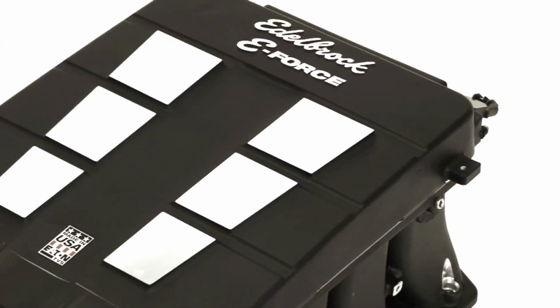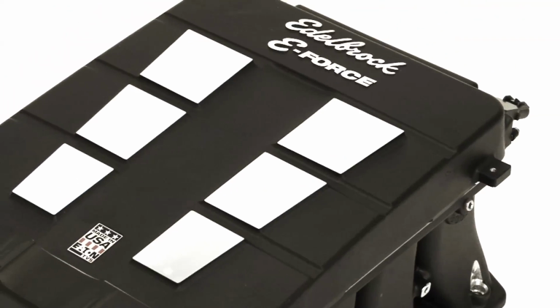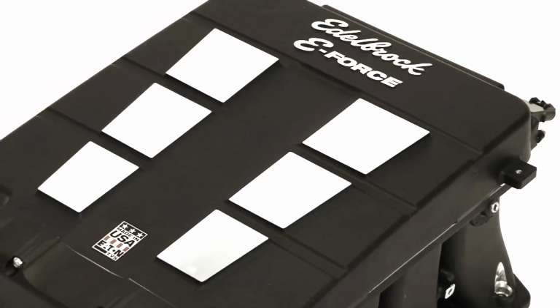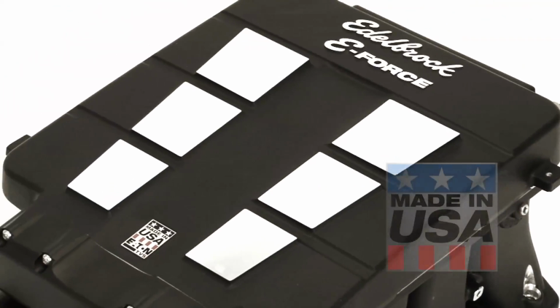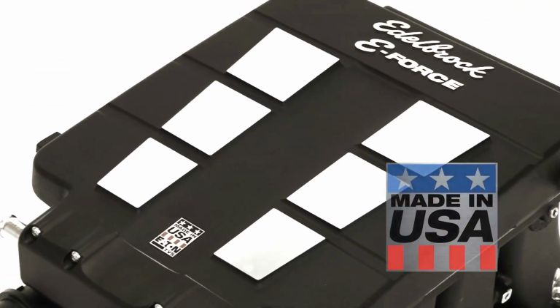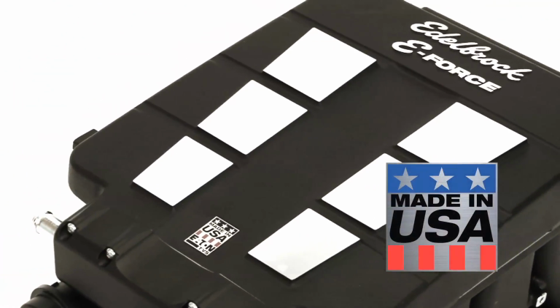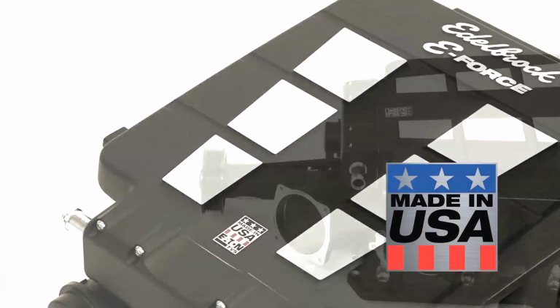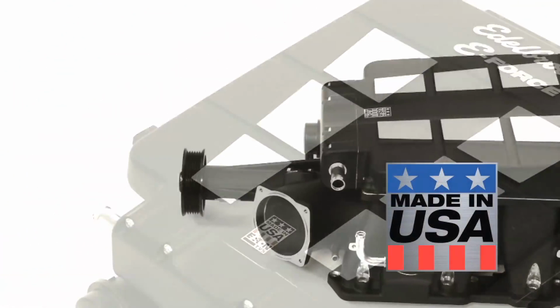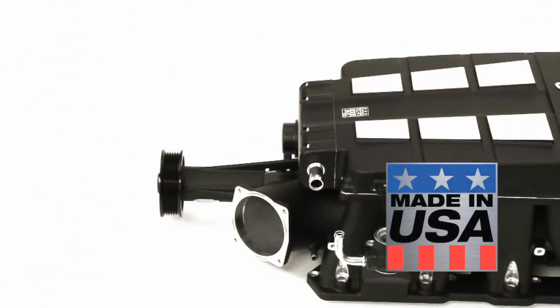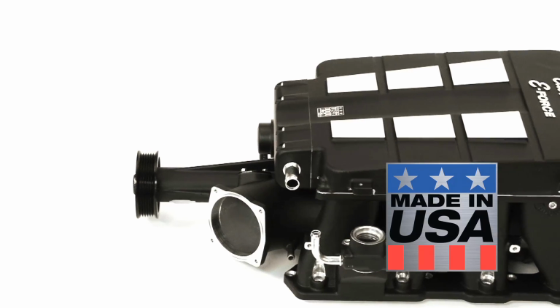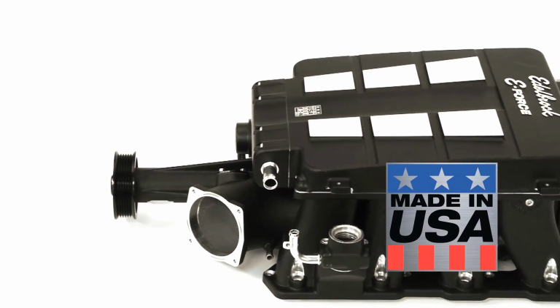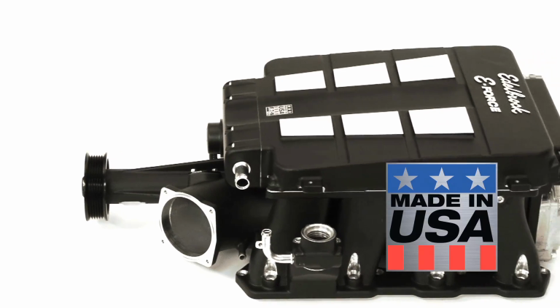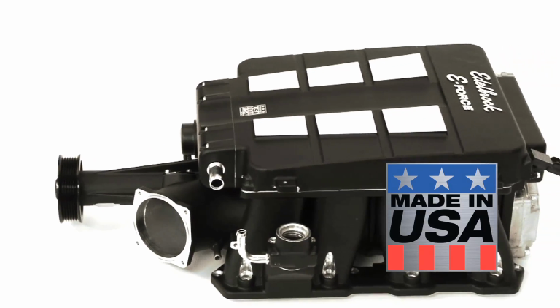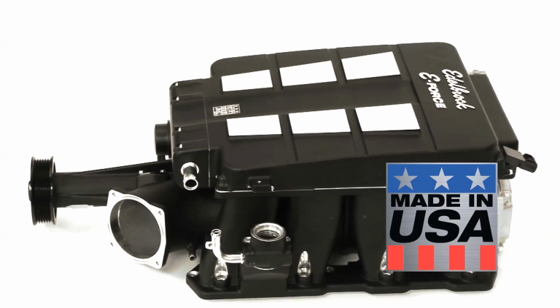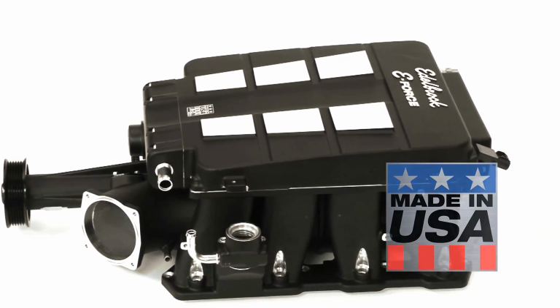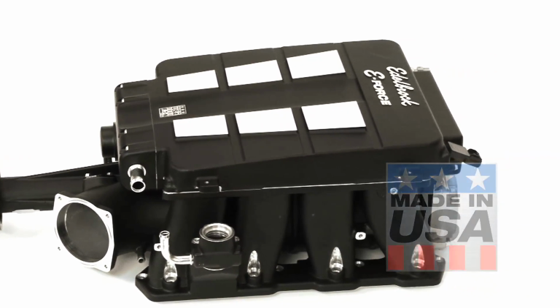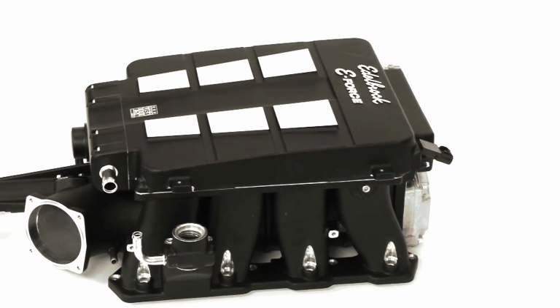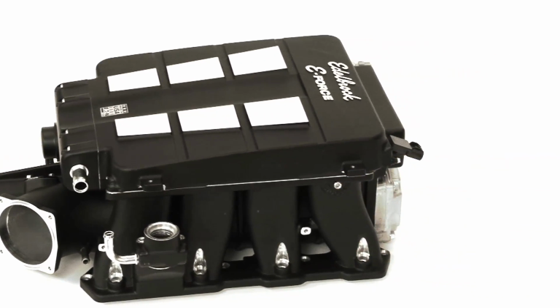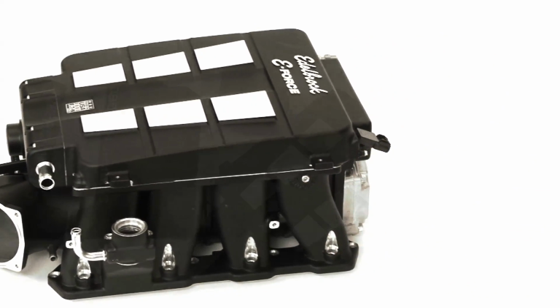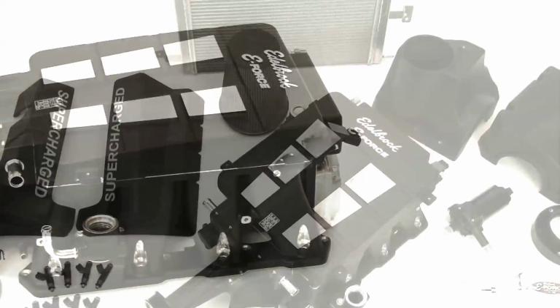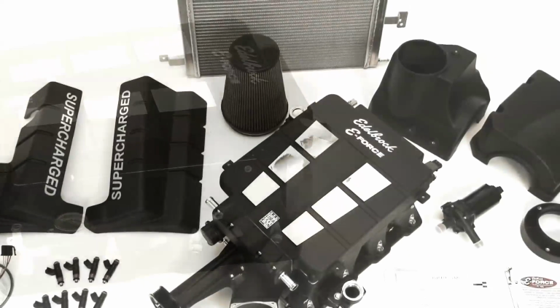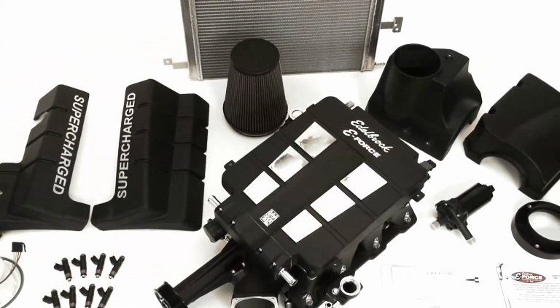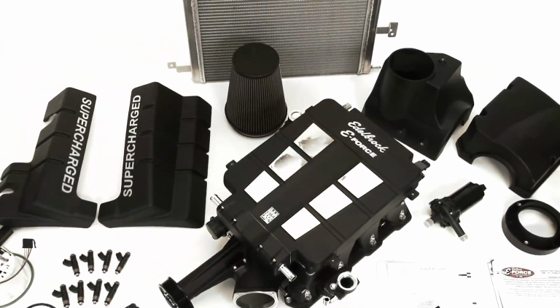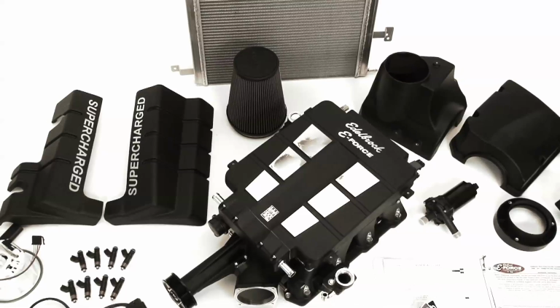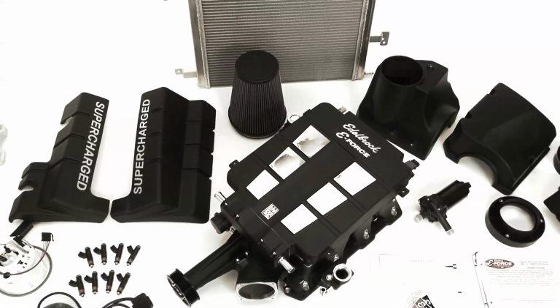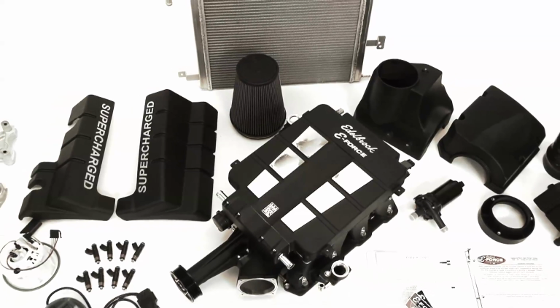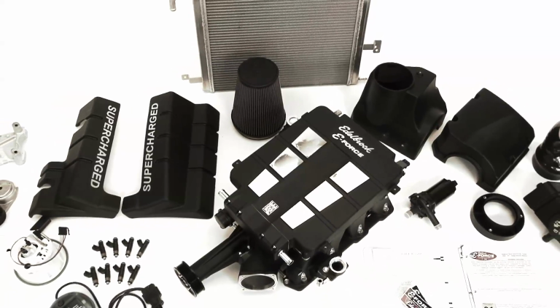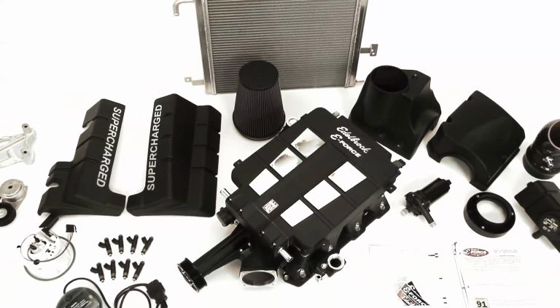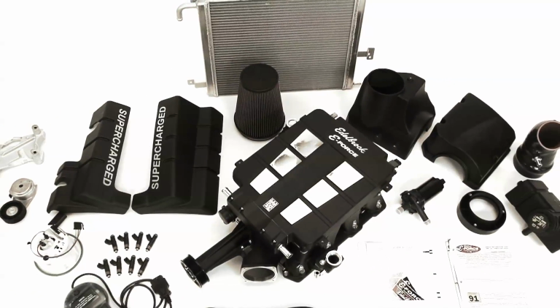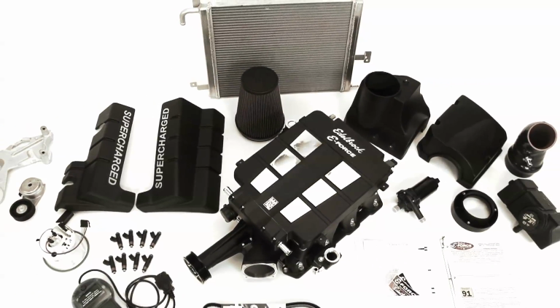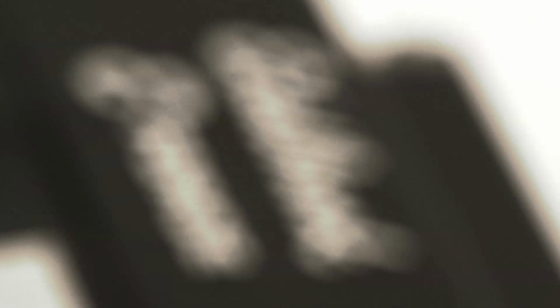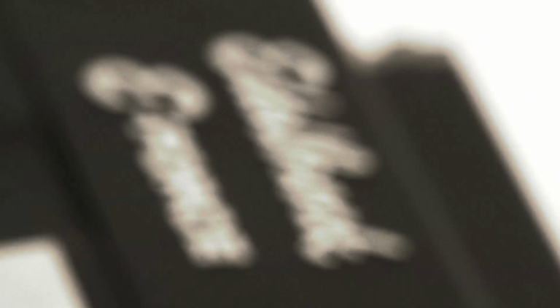The body of the E-Force supercharger is cast in the U.S. in Edelbrock's own foundry, giving total control of manufacturing quality from raw materials to finished product. Everything is right in the box, and there's no cutting, grinding, or fabrication involved in the installation.